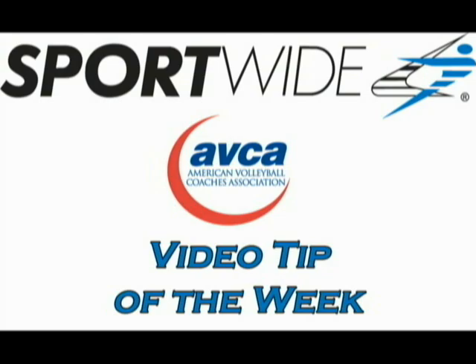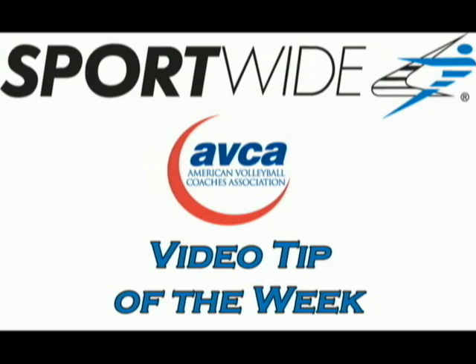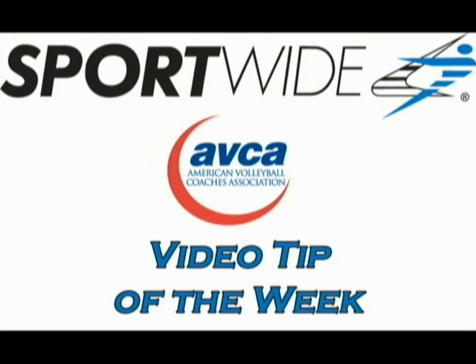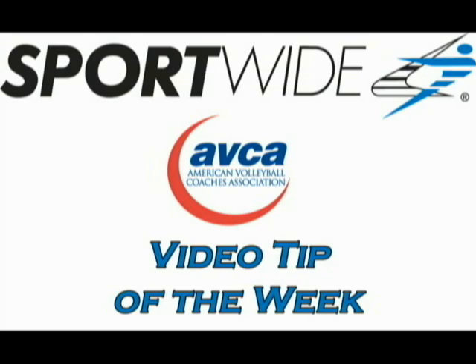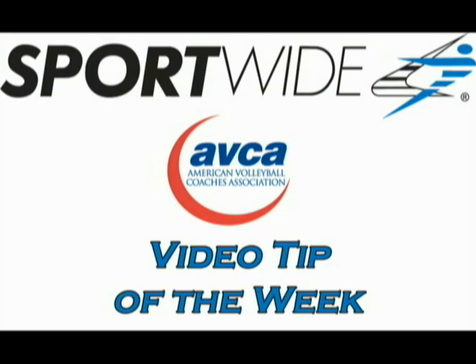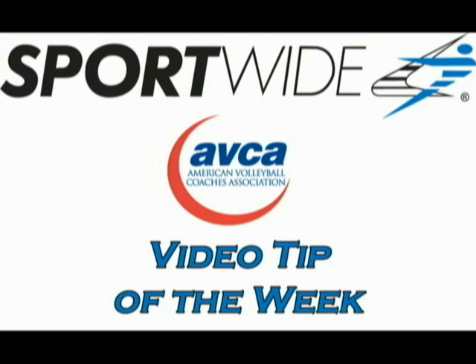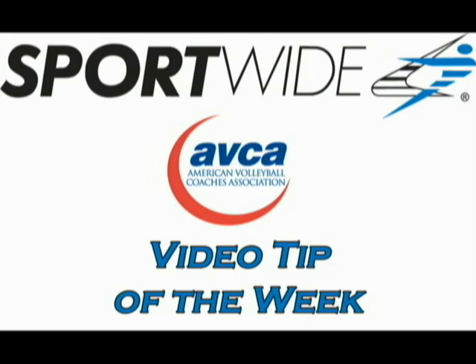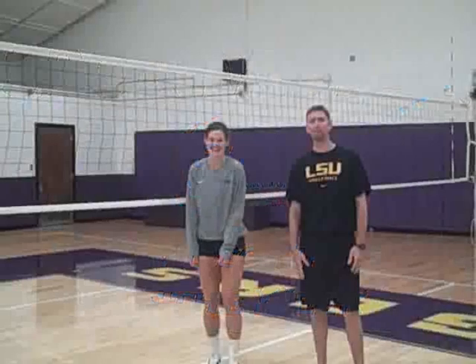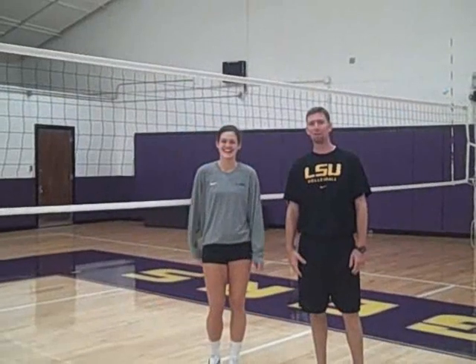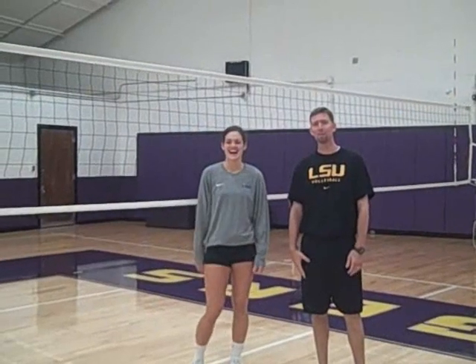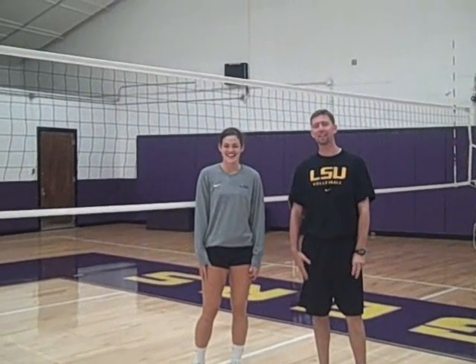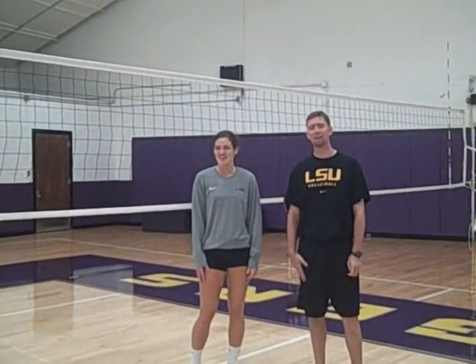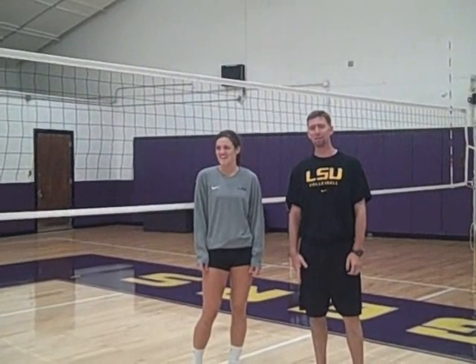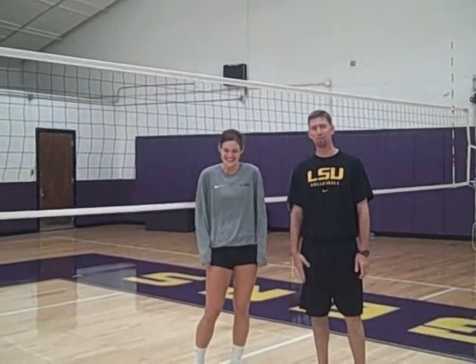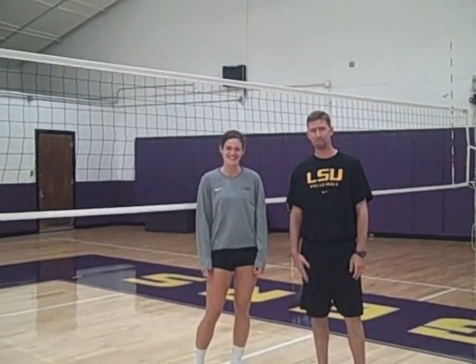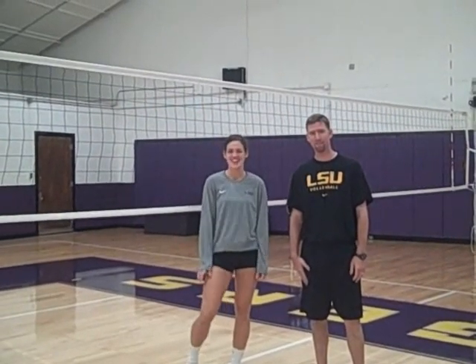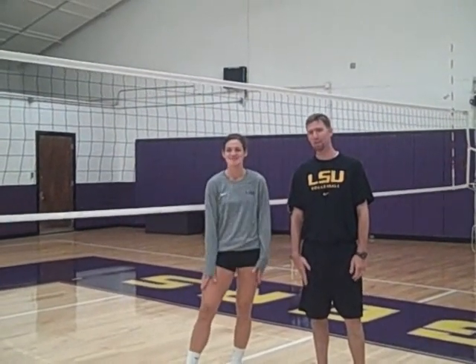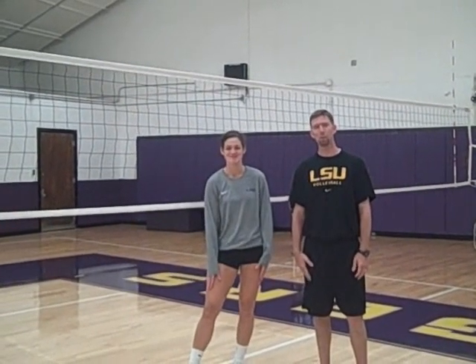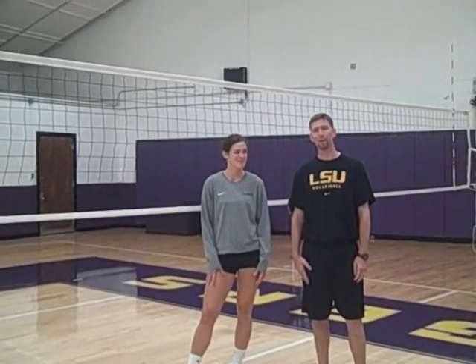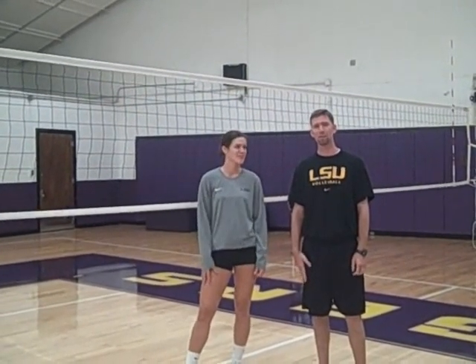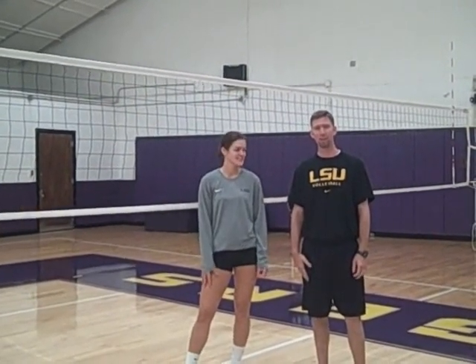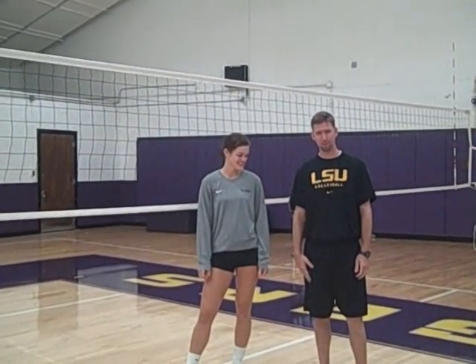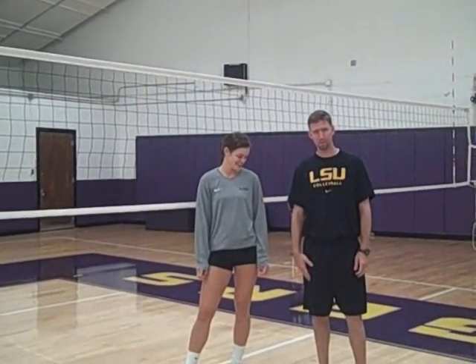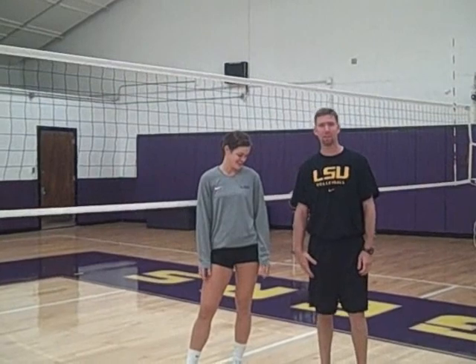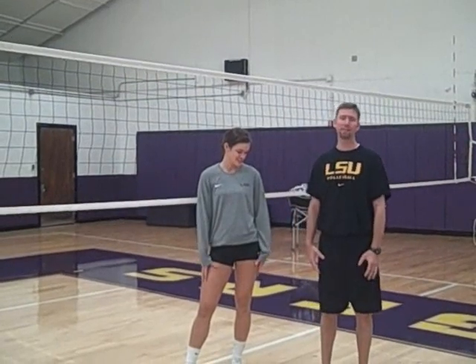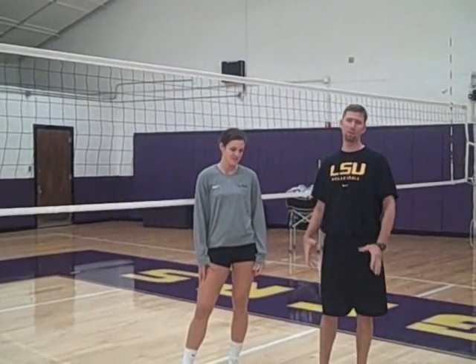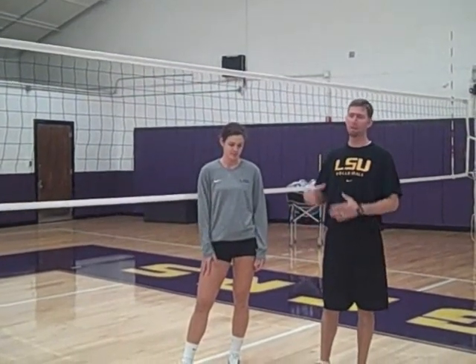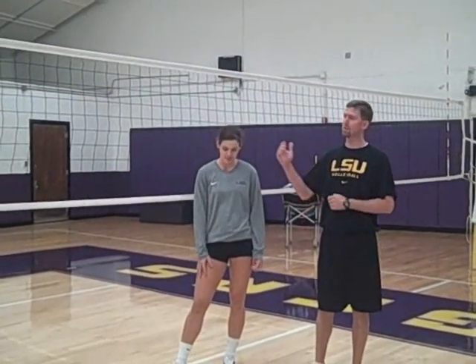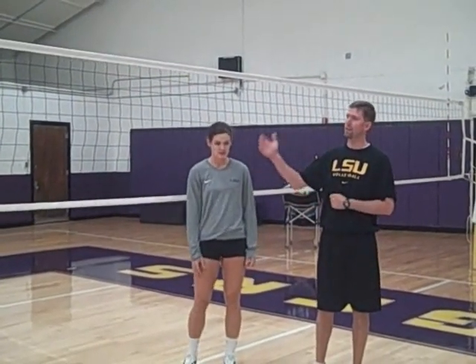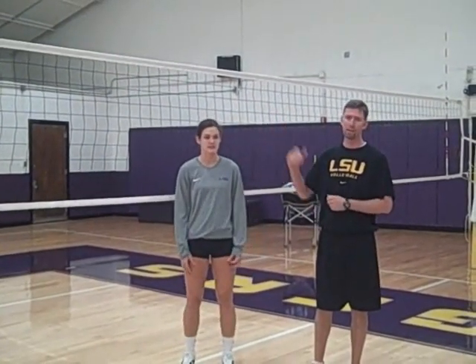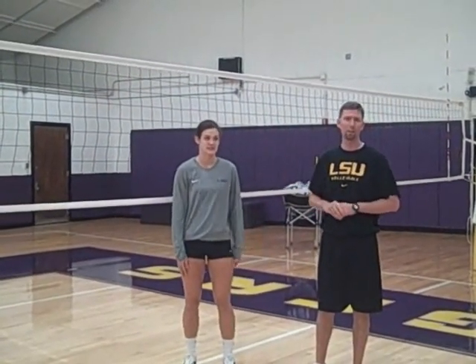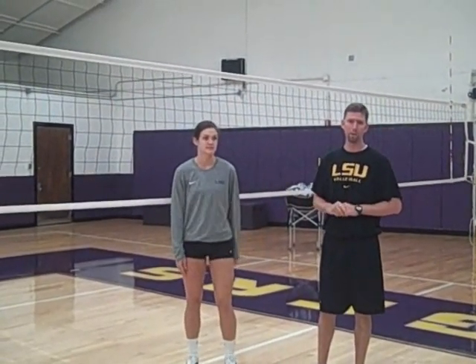Welcome to this week's SportWide ABCA Video Tip of the Week. I'm Steve Loeswick, the assistant coach at LSU. Today we're going to deal with playing balls in or near the net.